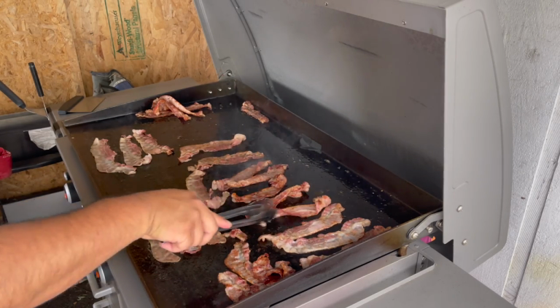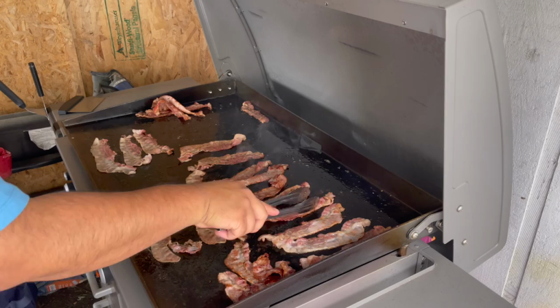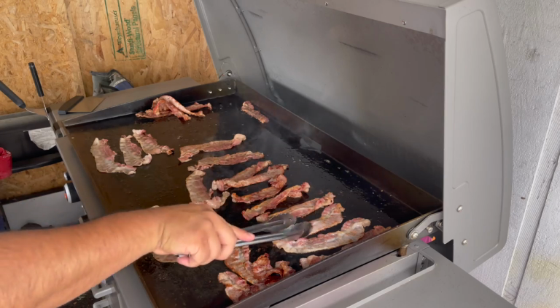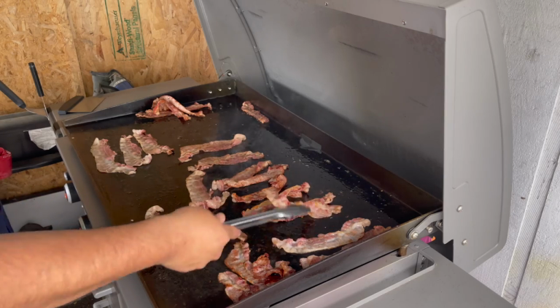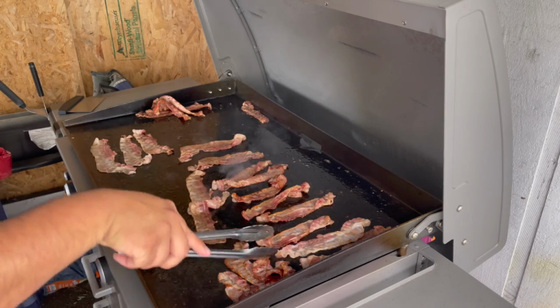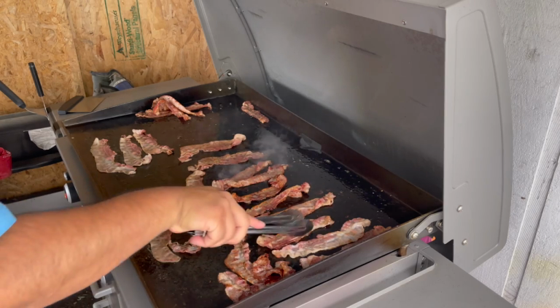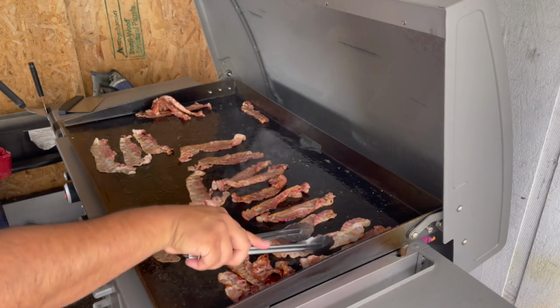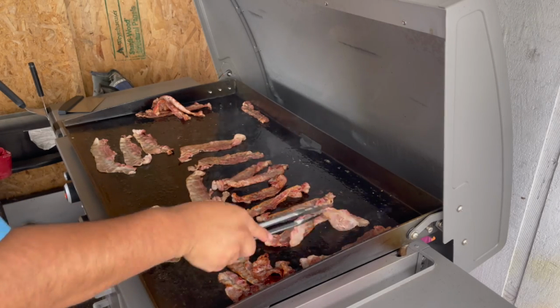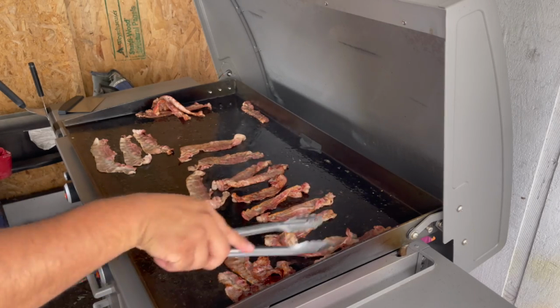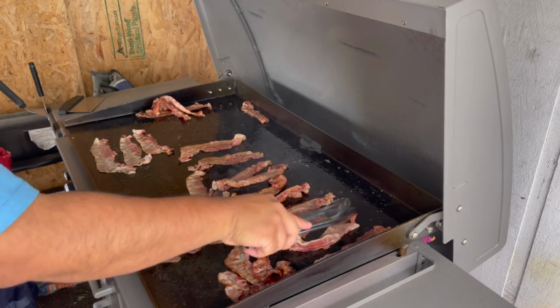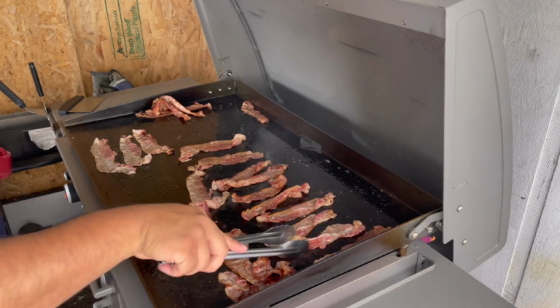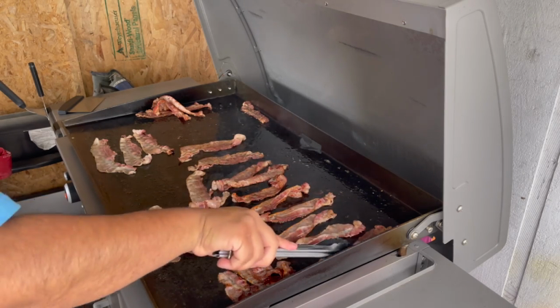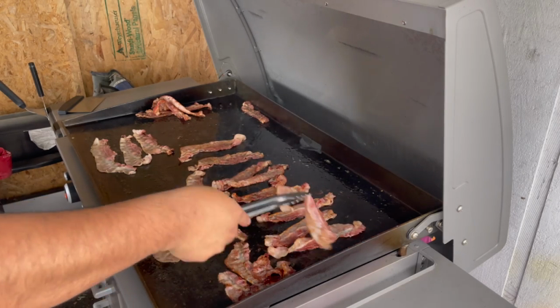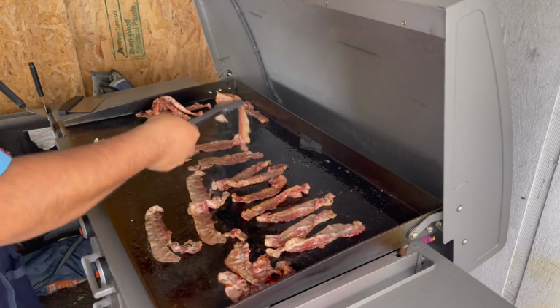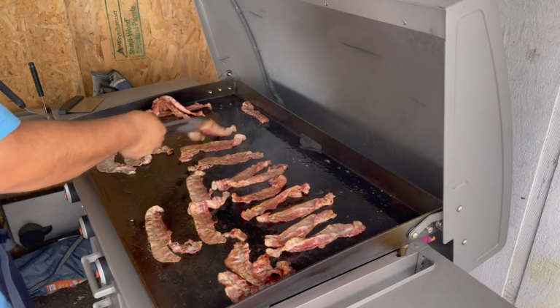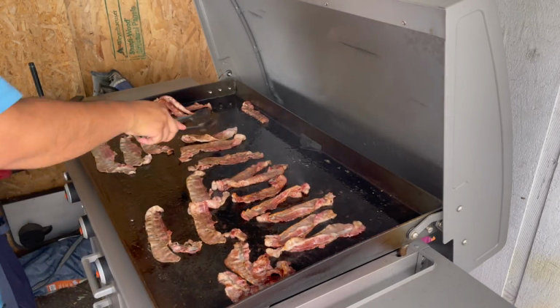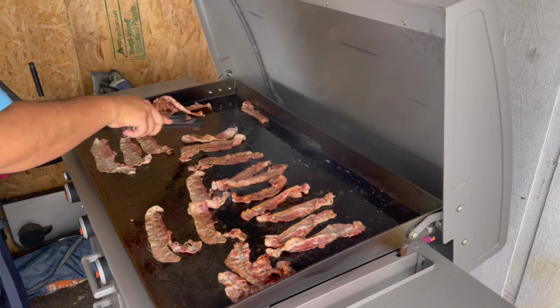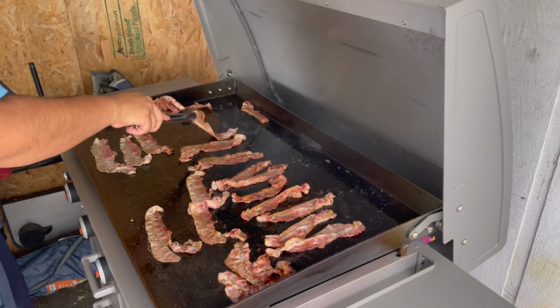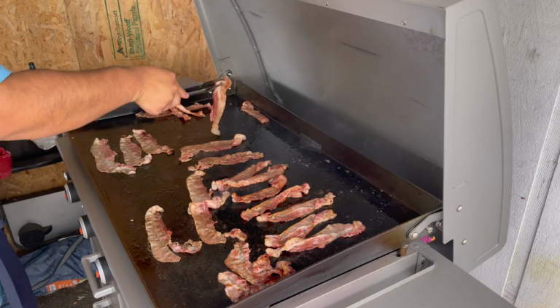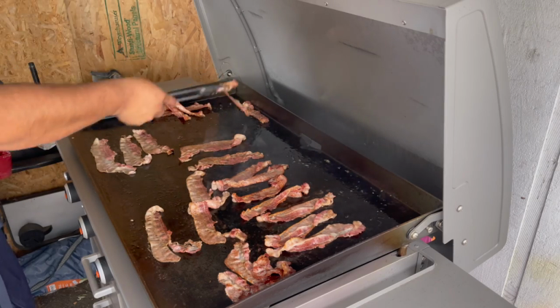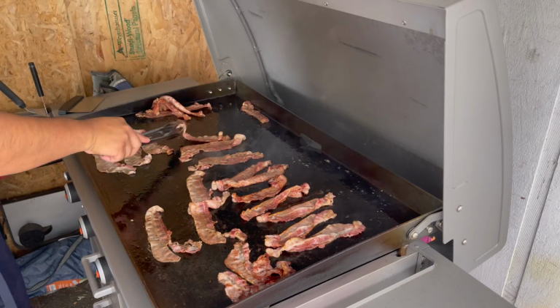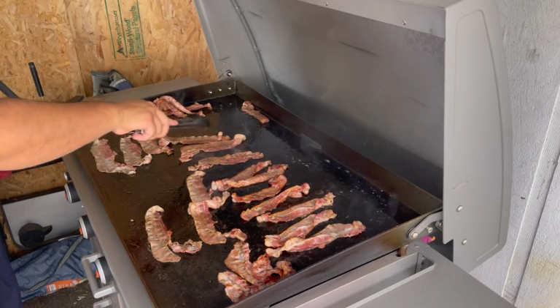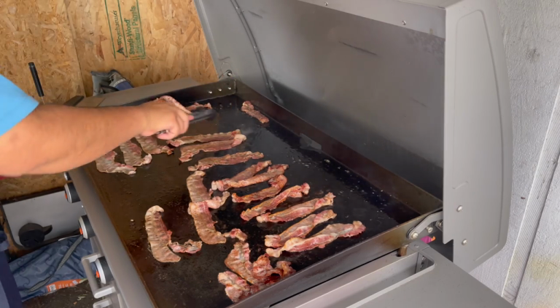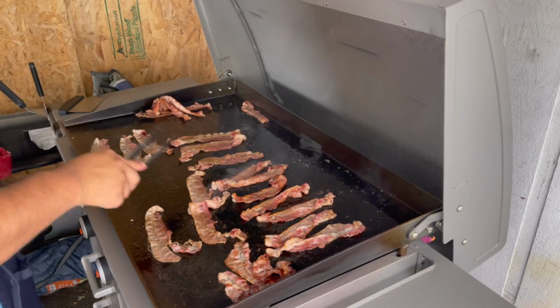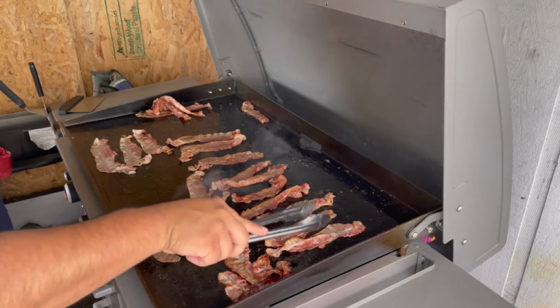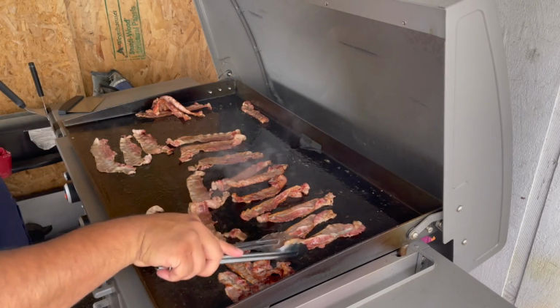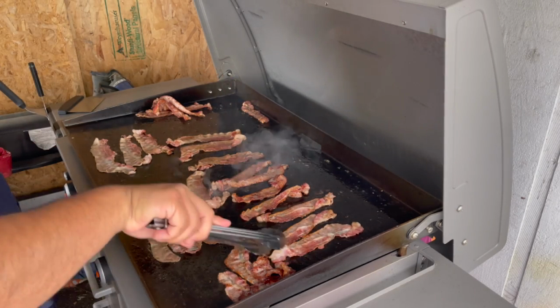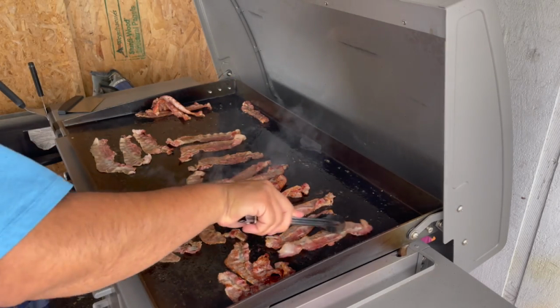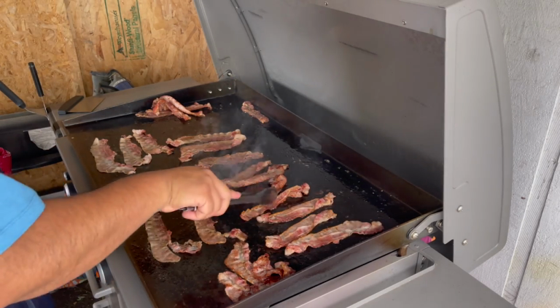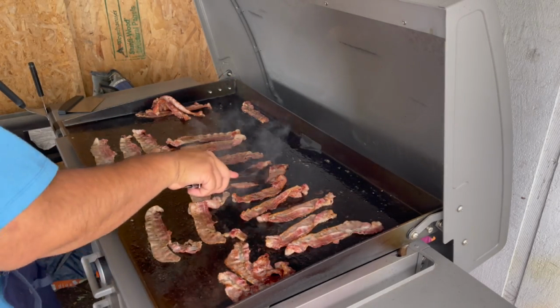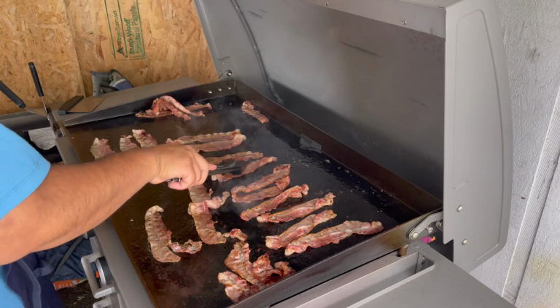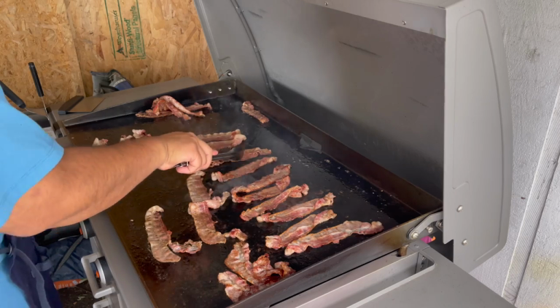If you guys want it a little more crispy, I'll move these guys up here in front because it seems hotter towards that area.